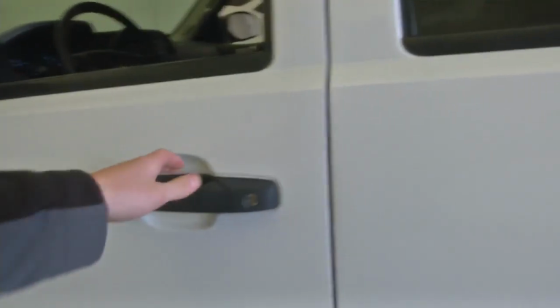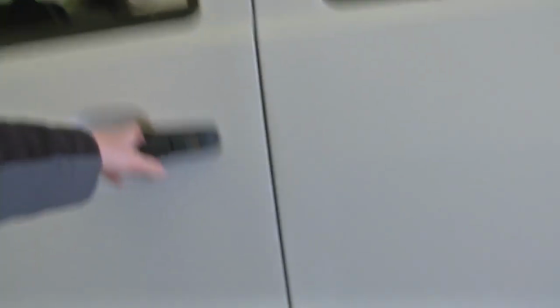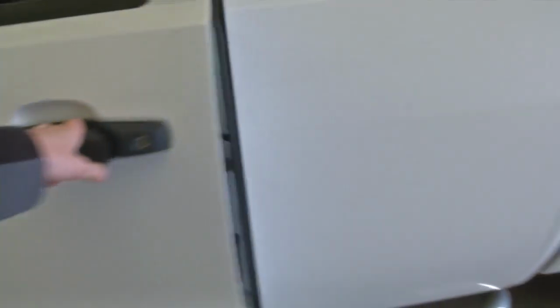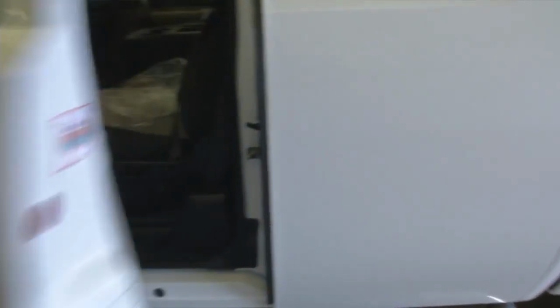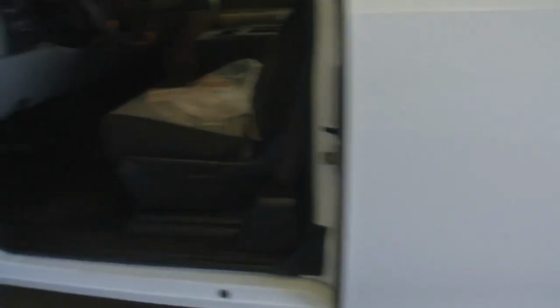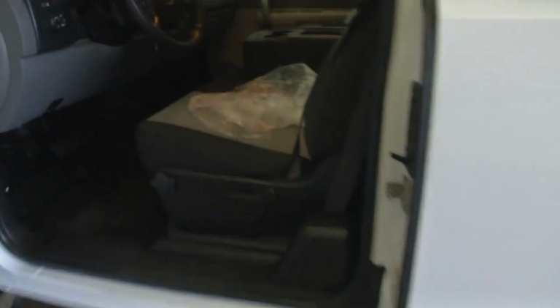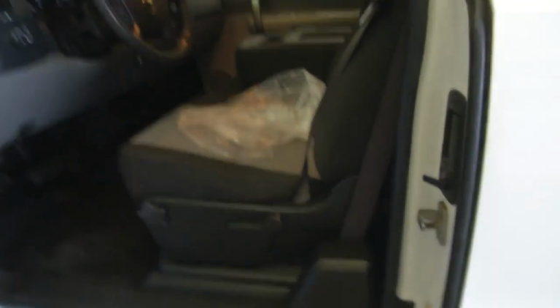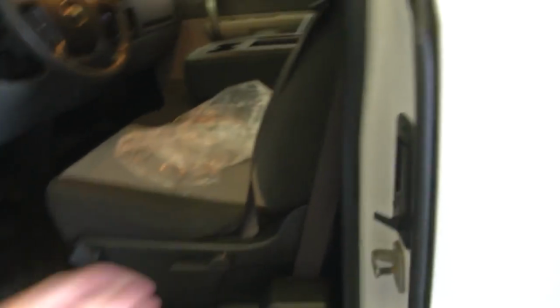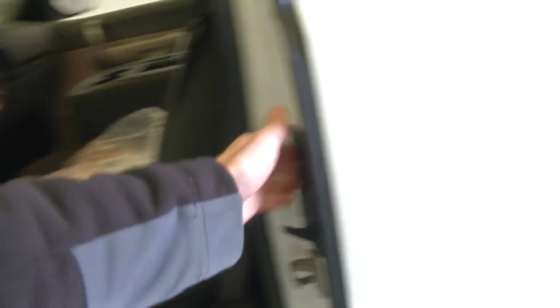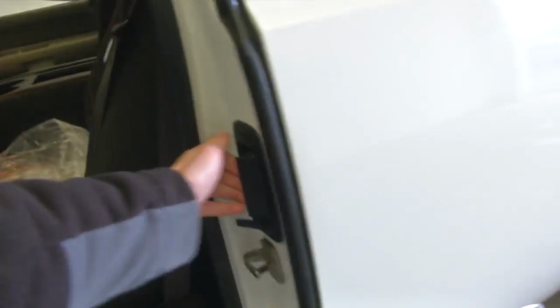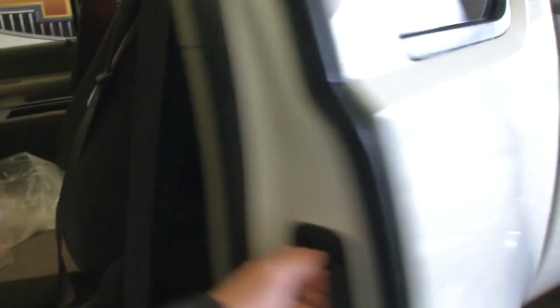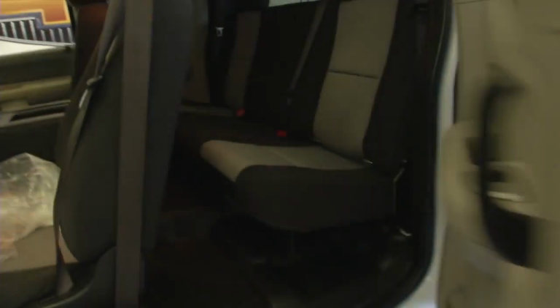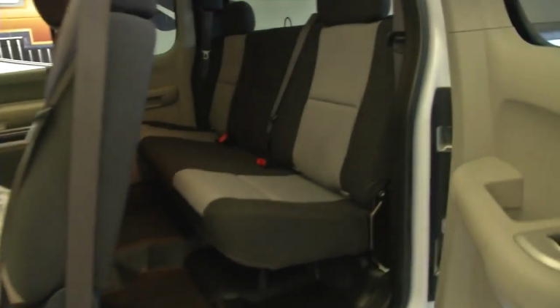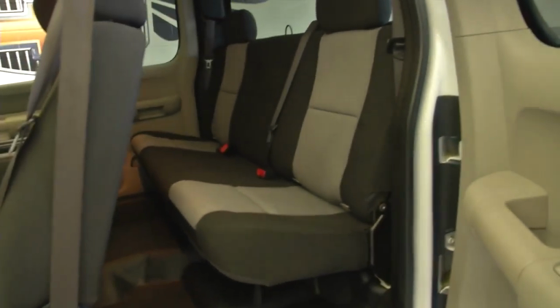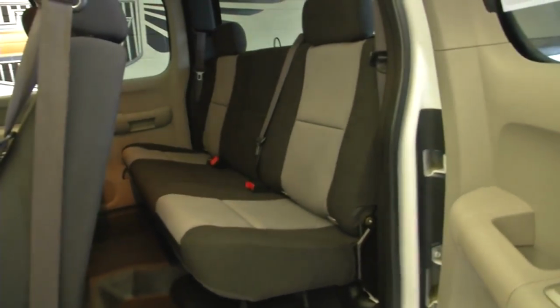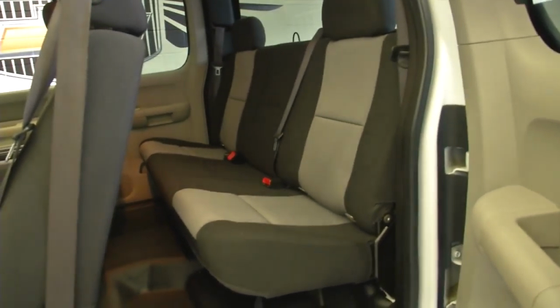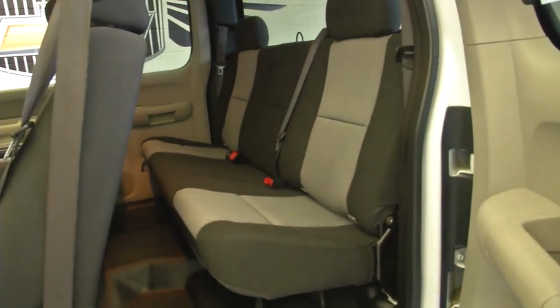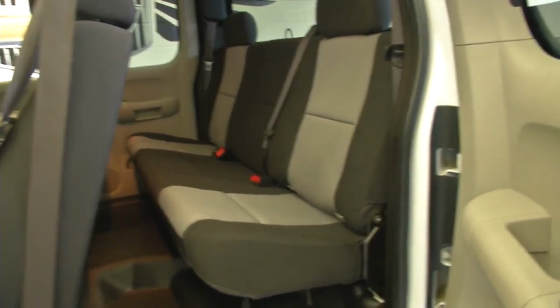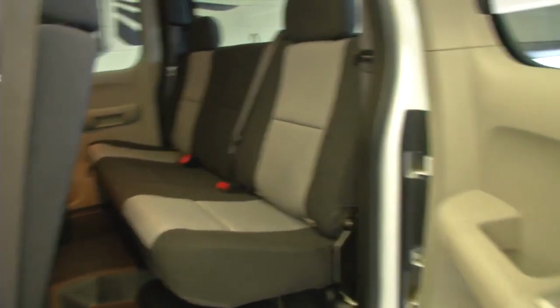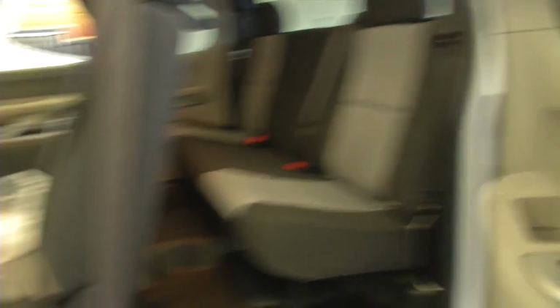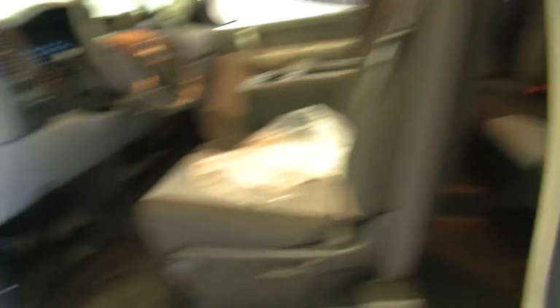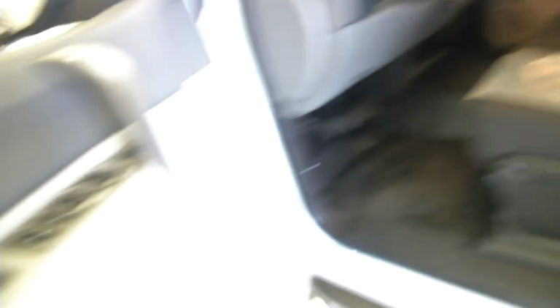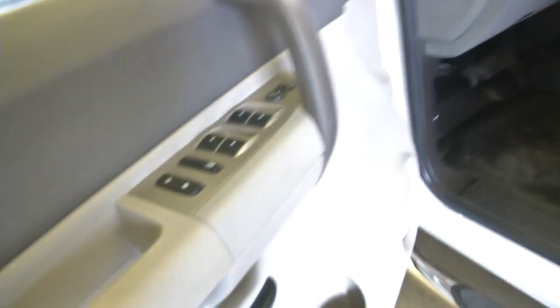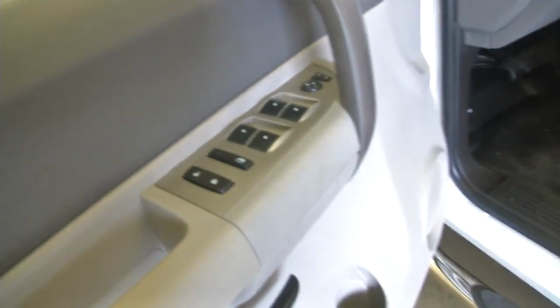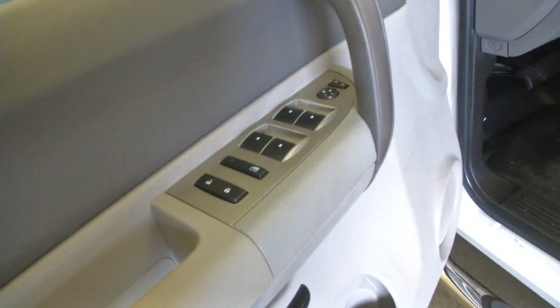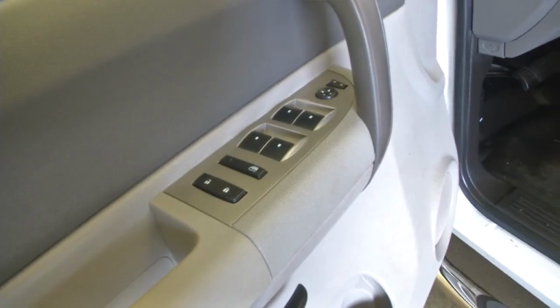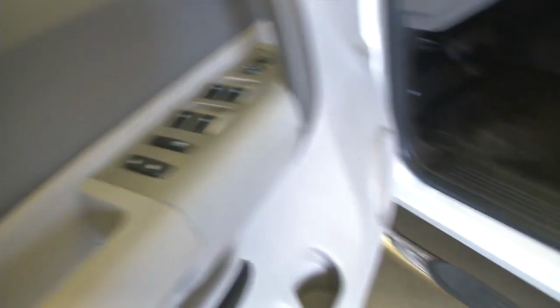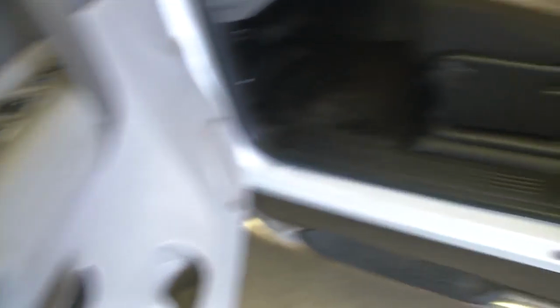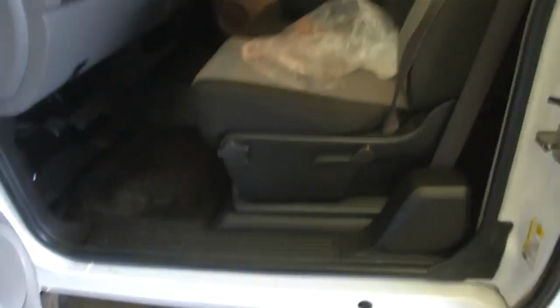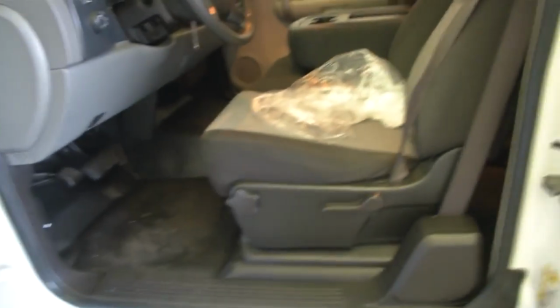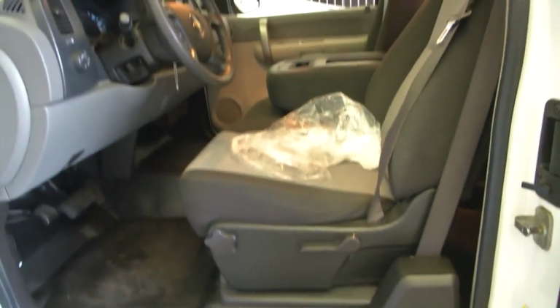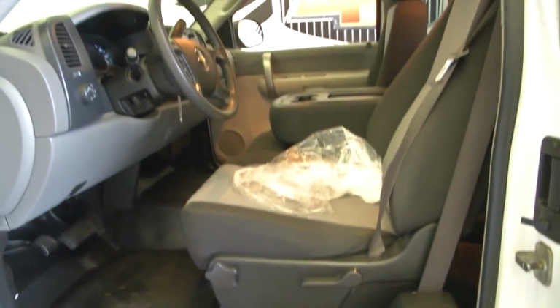Let's take a look inside. The truck has a cloth interior, power windows, power locks, power mirrors, and manual seat adjustments.